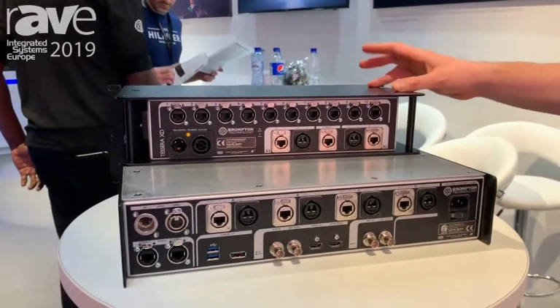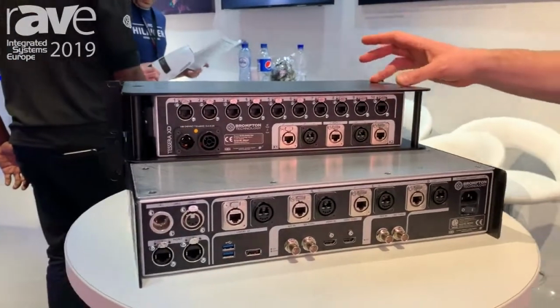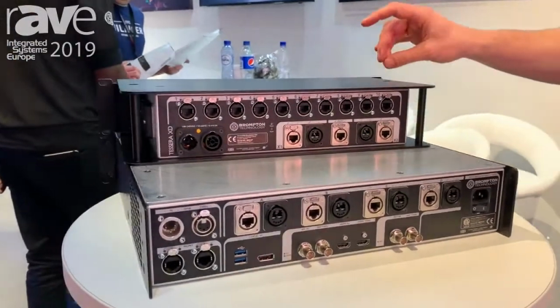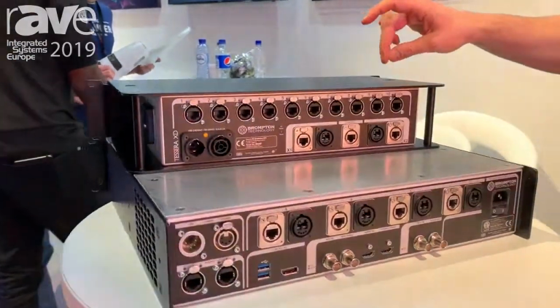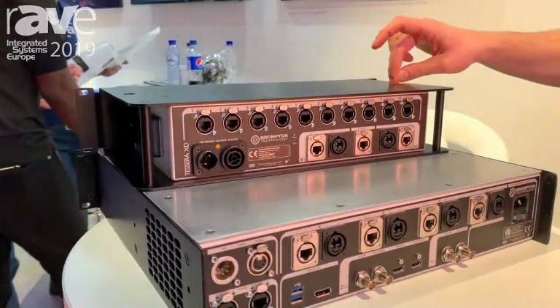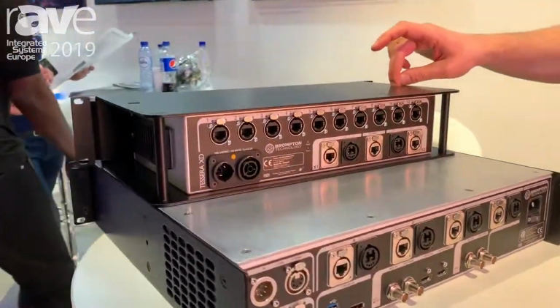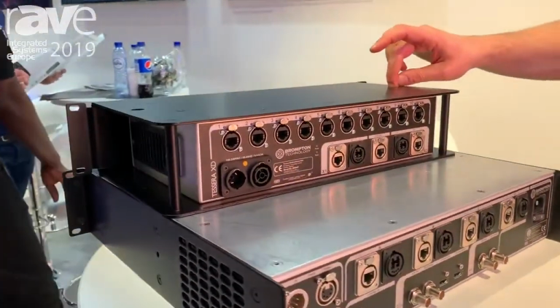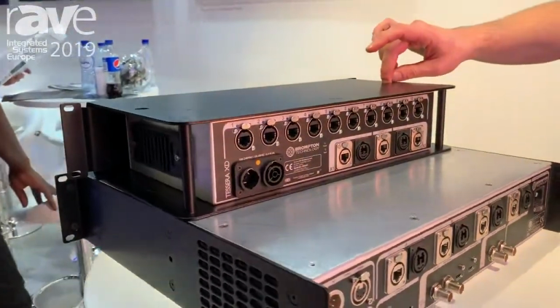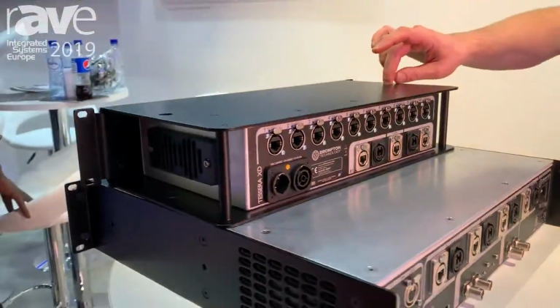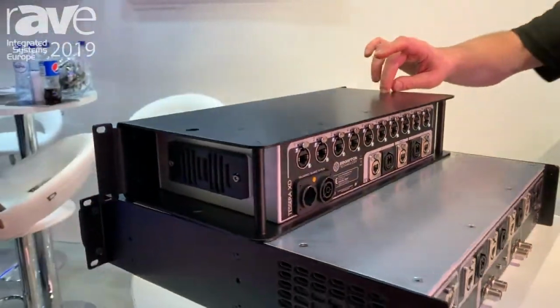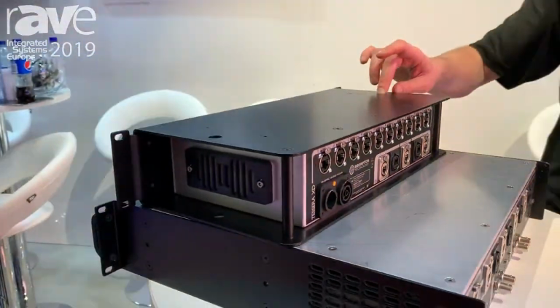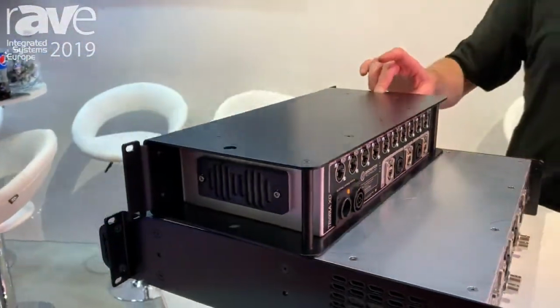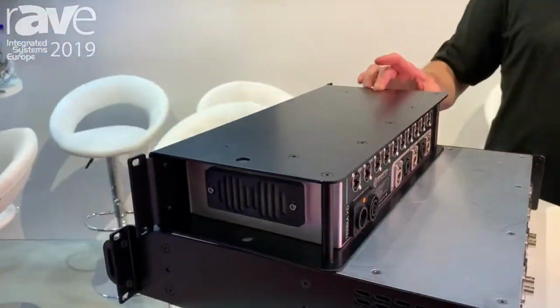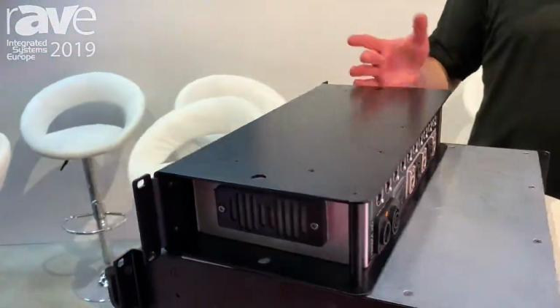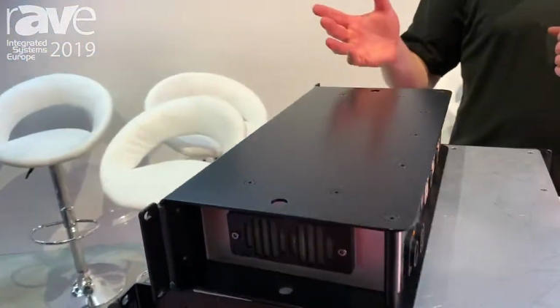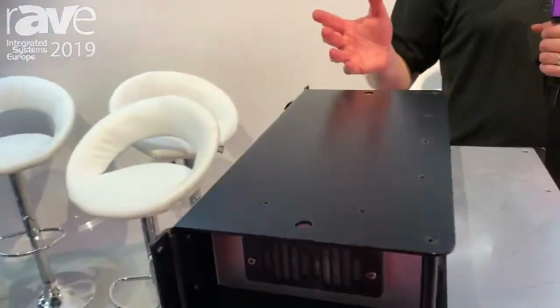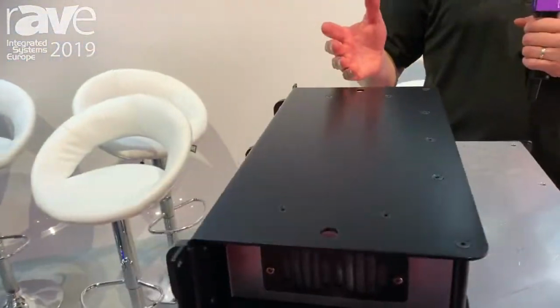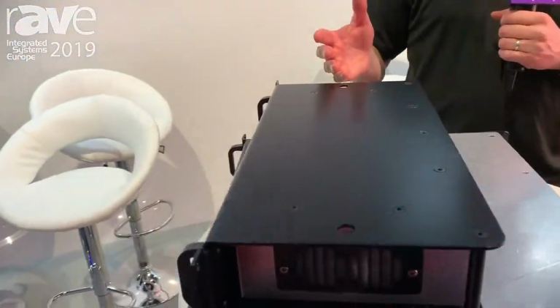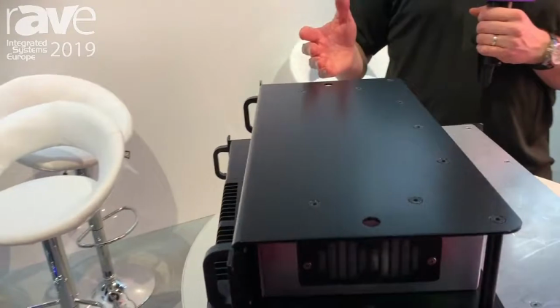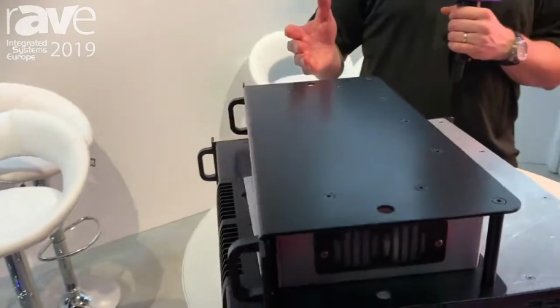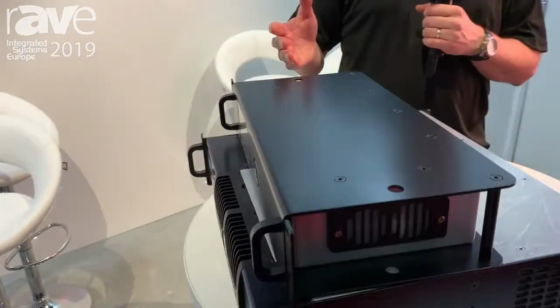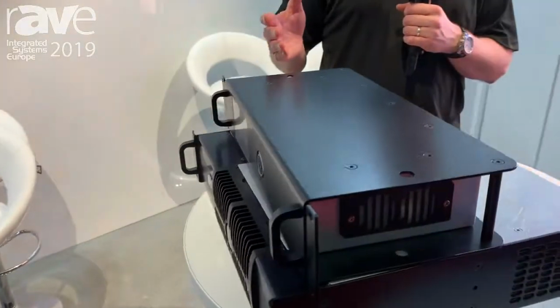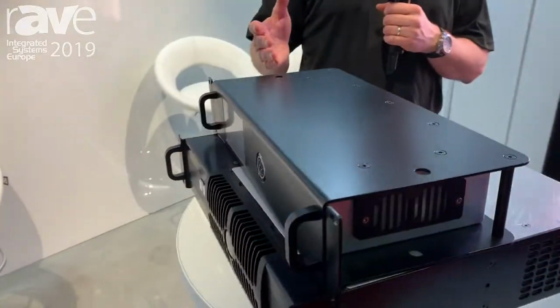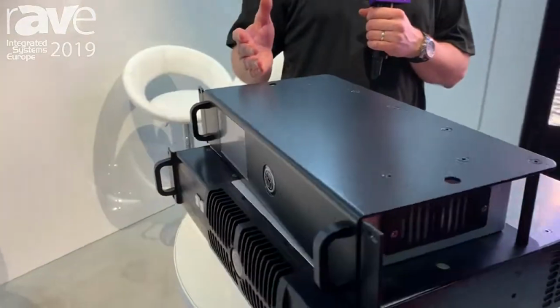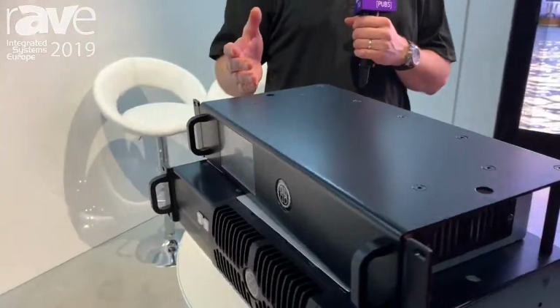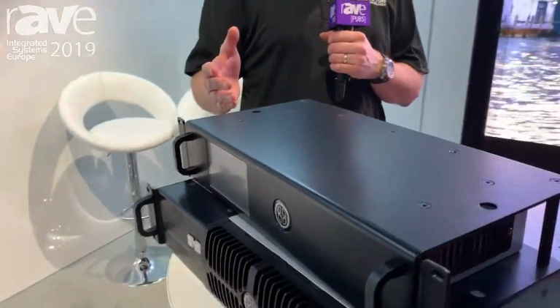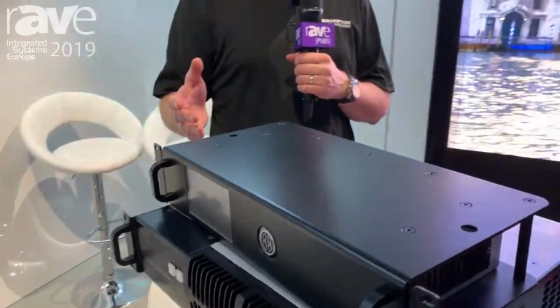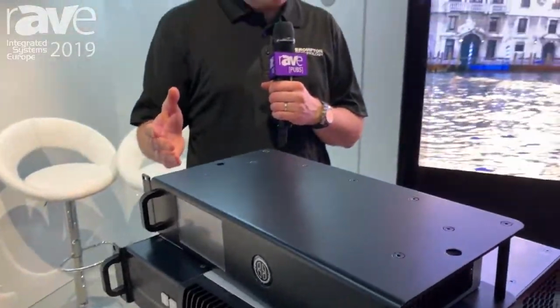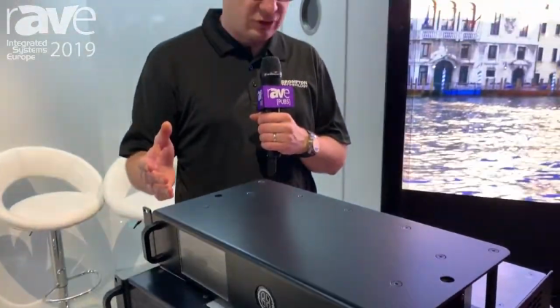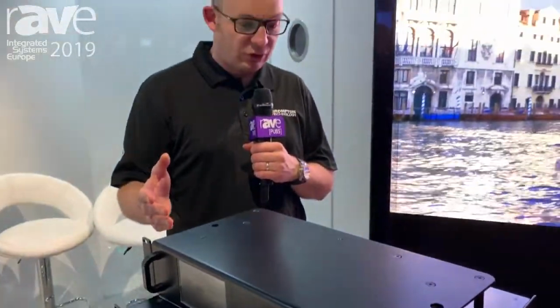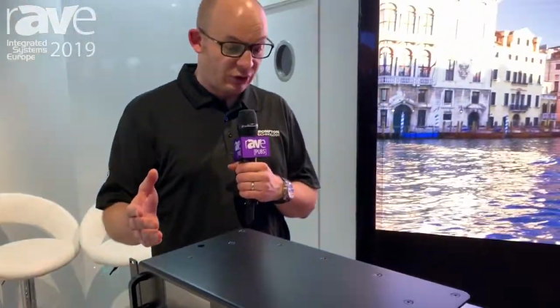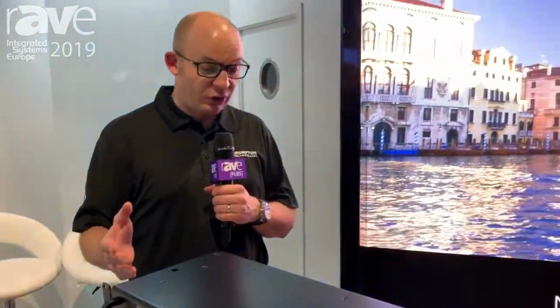It mounts on the screen thanks to these mounting points, and in some cases that's been as much as a 10 percent reduction in the weight of trusses on a show.